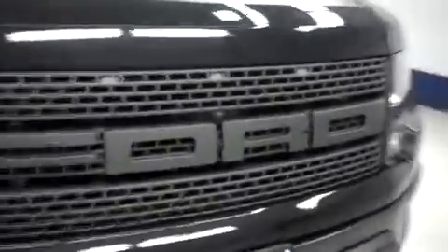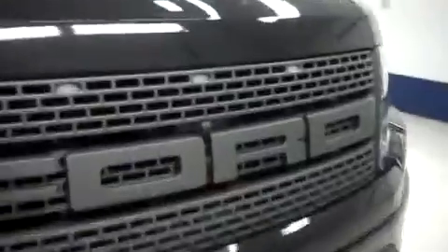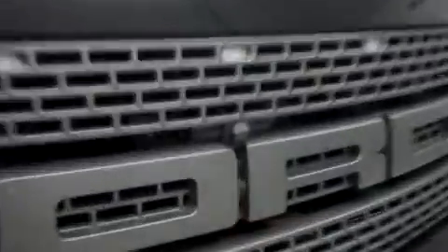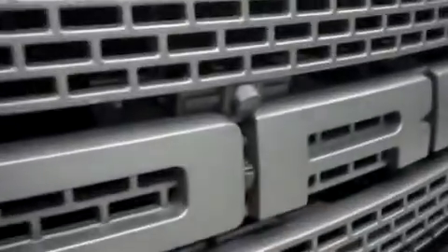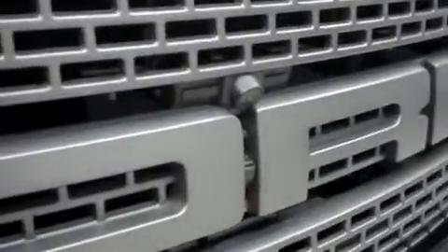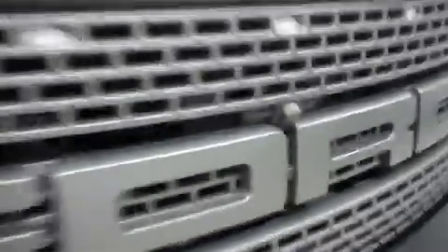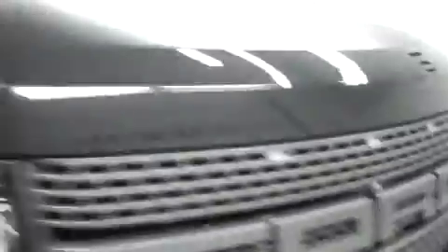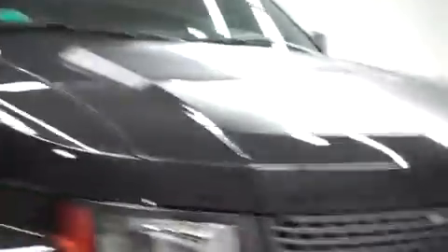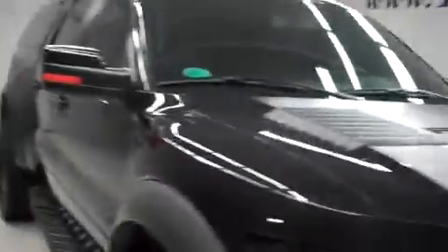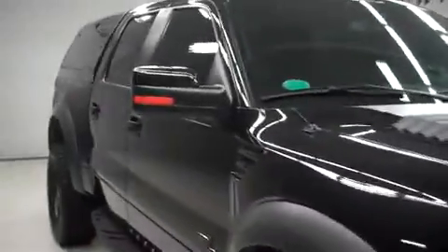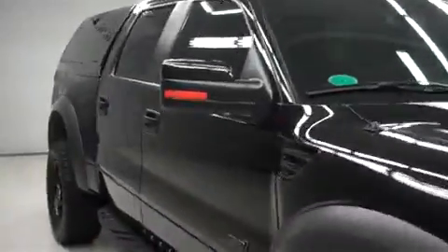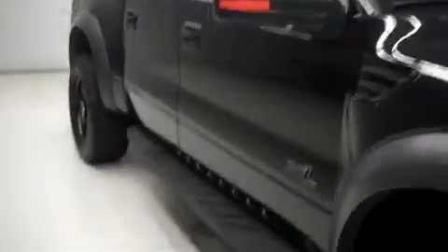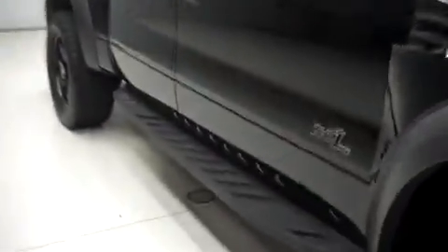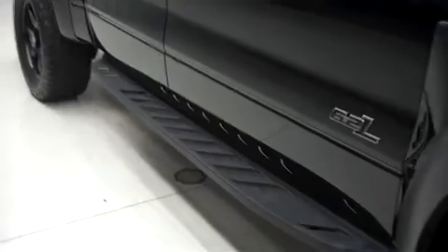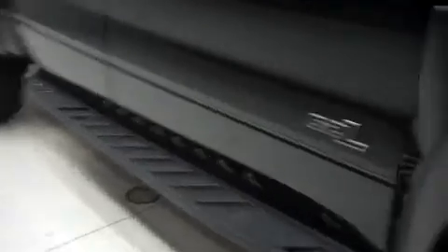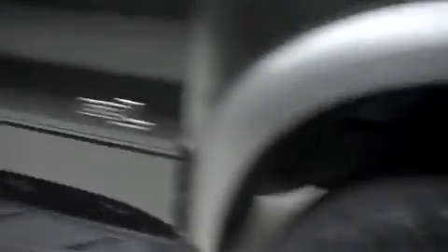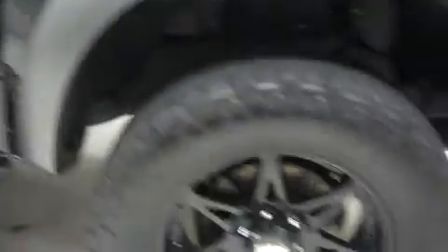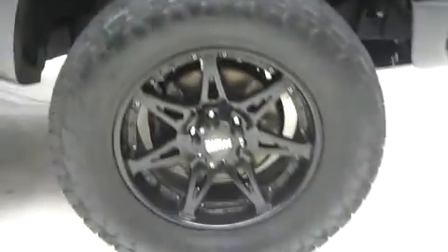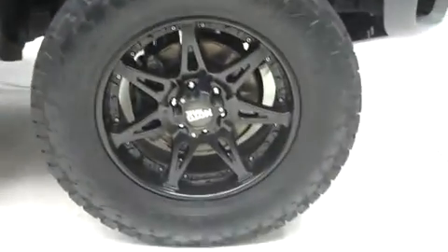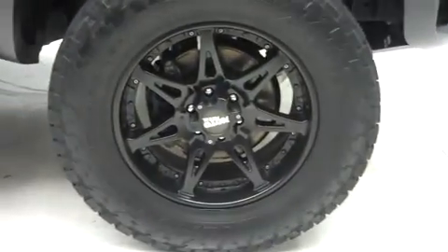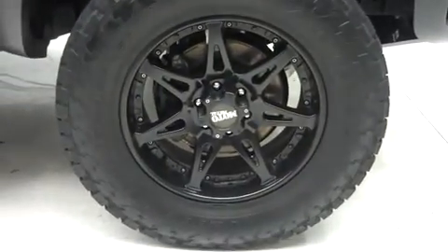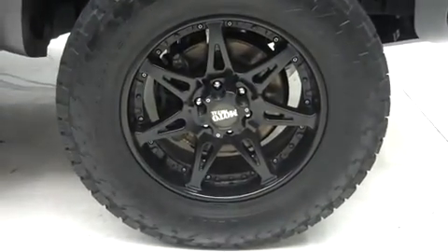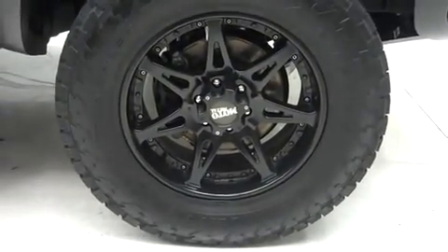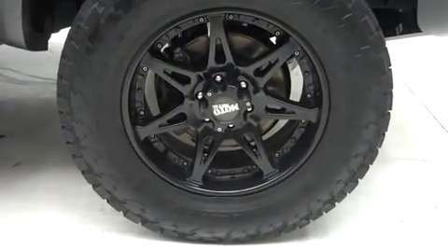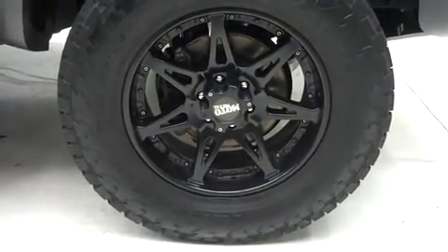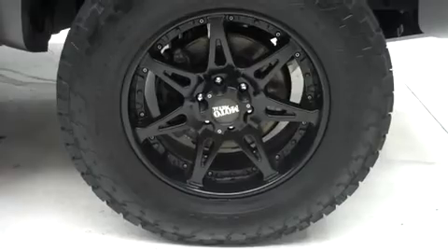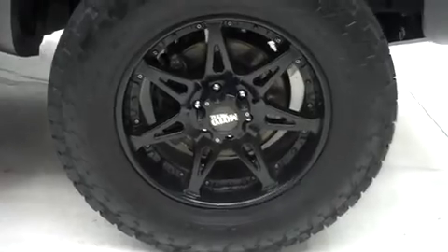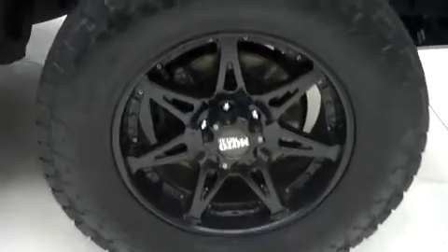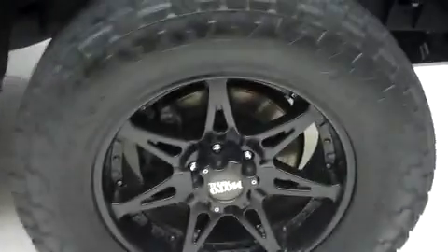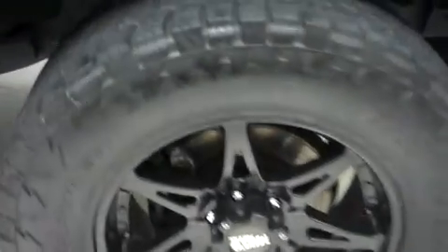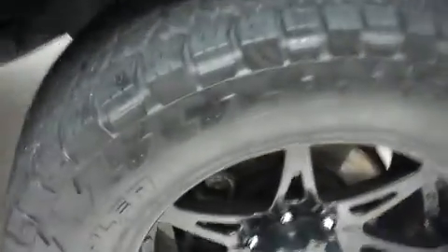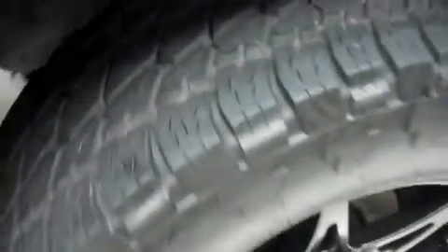This truck has an off-road camera, heated mirrors, factory running boards, and aftermarket Moto Metal 20-inch painted alloy wheels. Those are riding on Nitto Terra Grappler all-terrain tires.